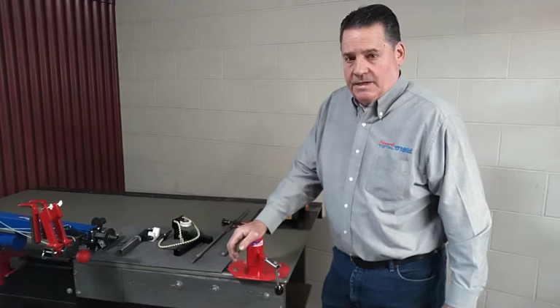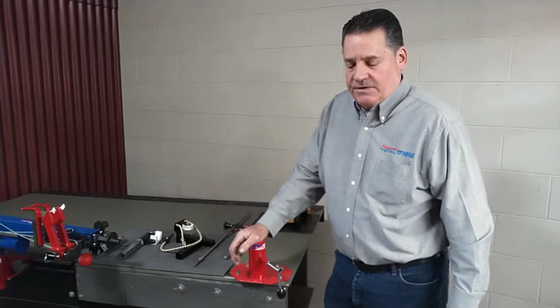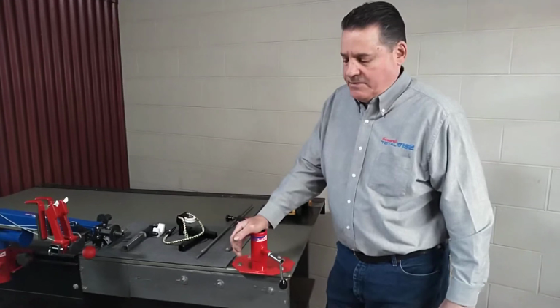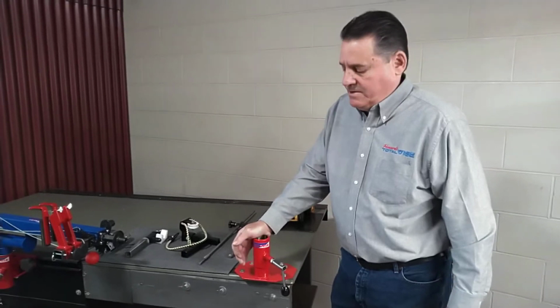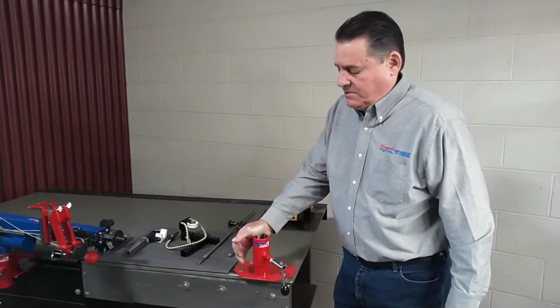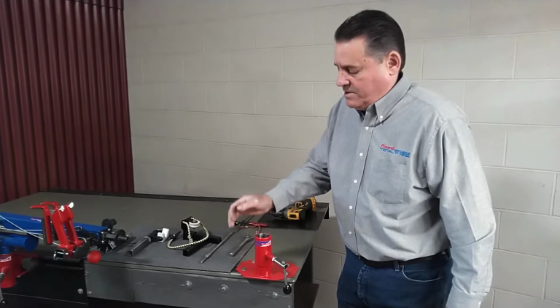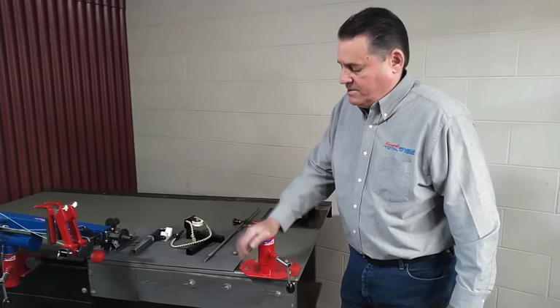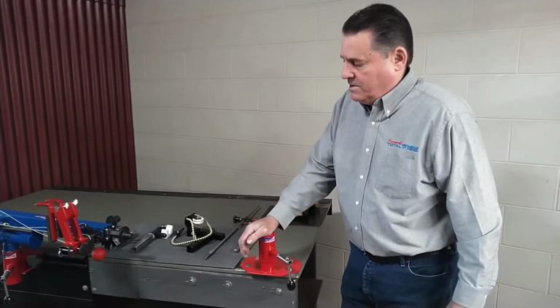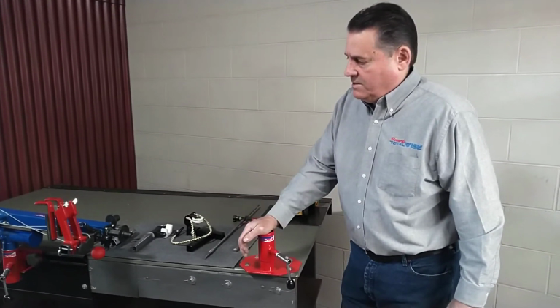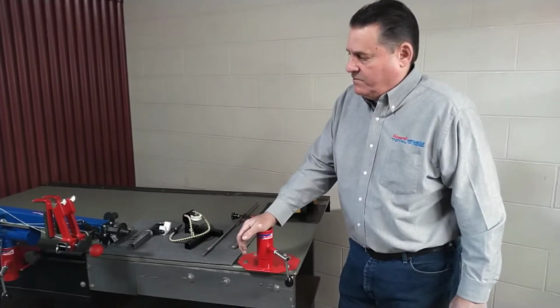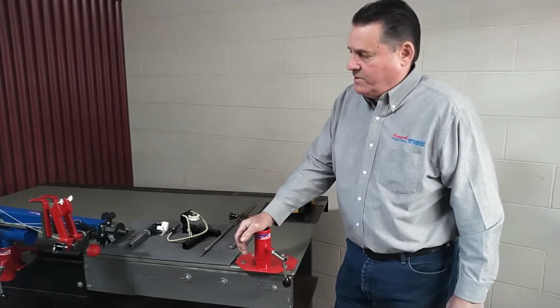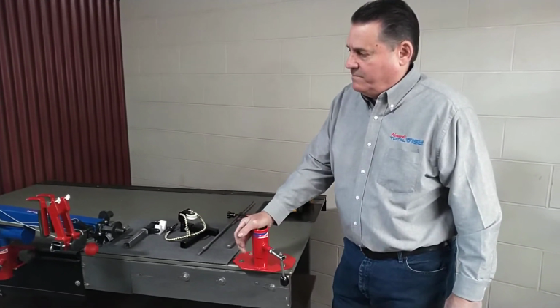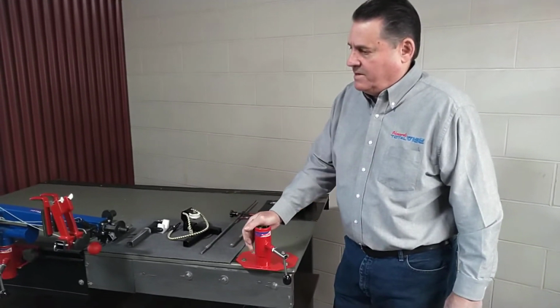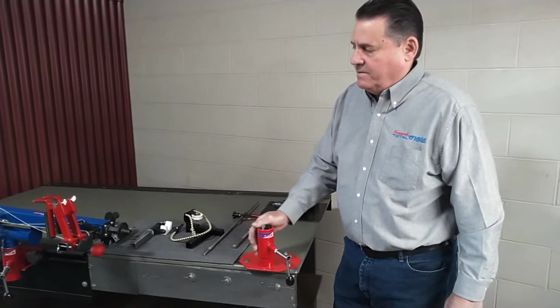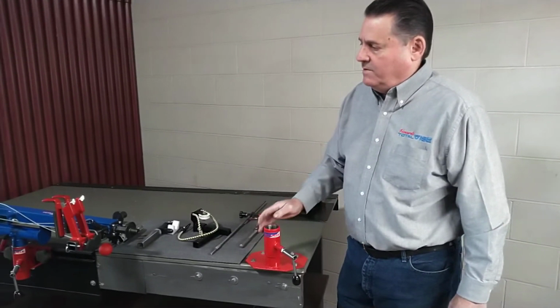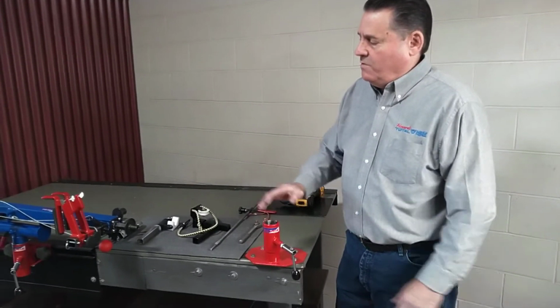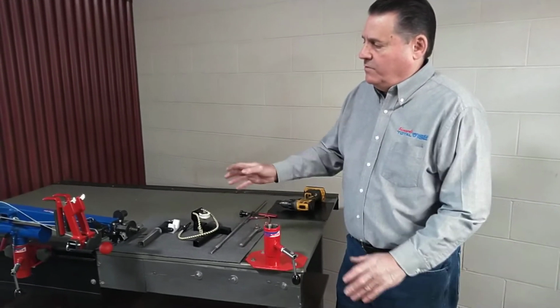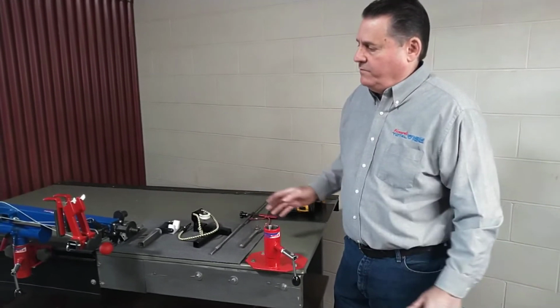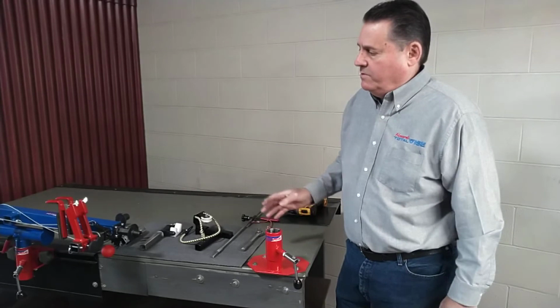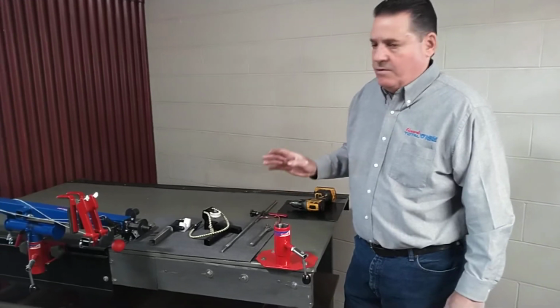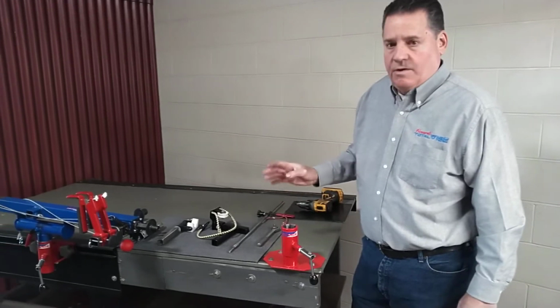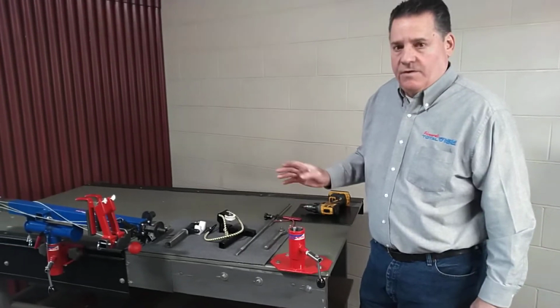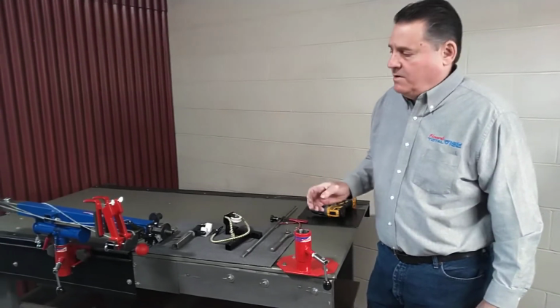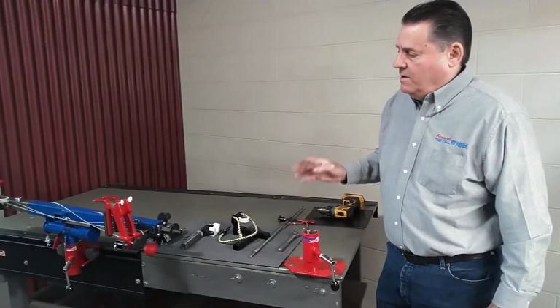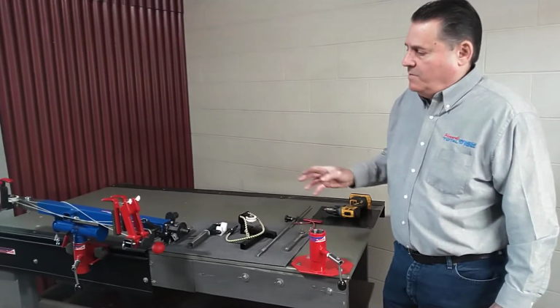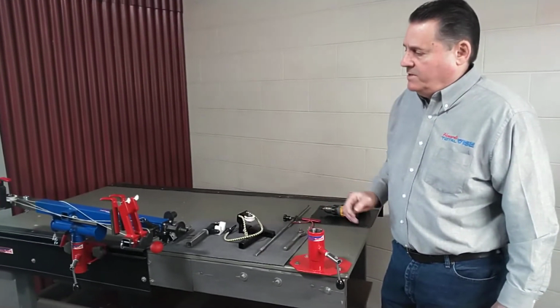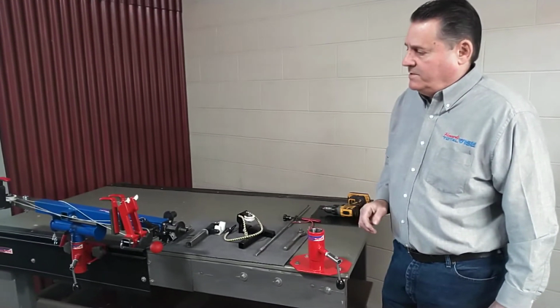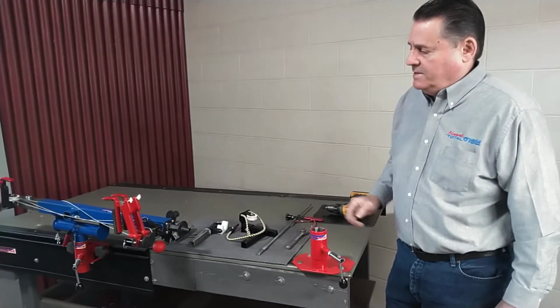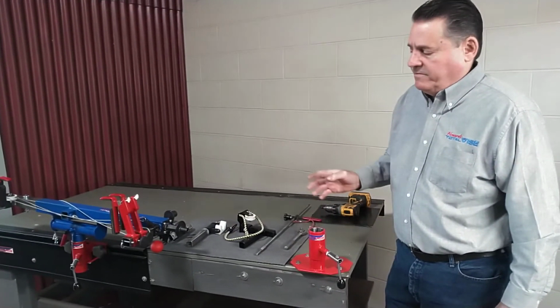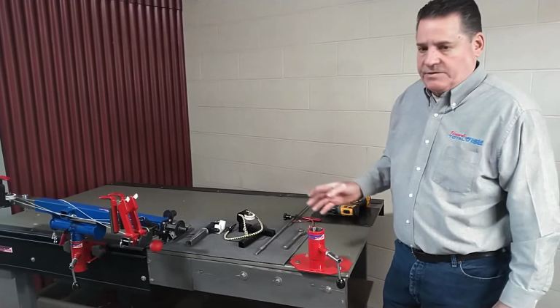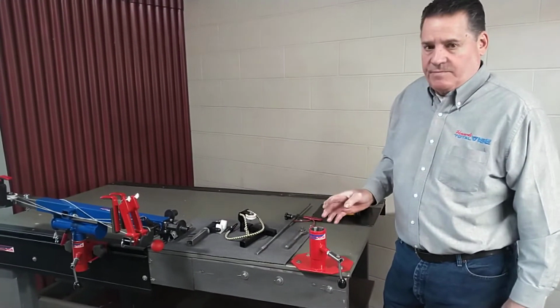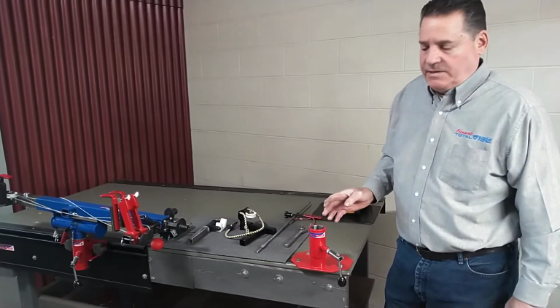Hi, Jeff Howard here. This morning I'll give you a quick update, an overall view of our bow press and some of its capabilities.